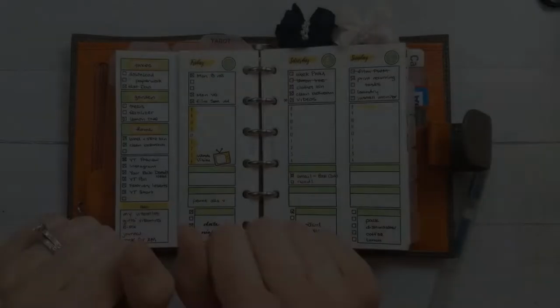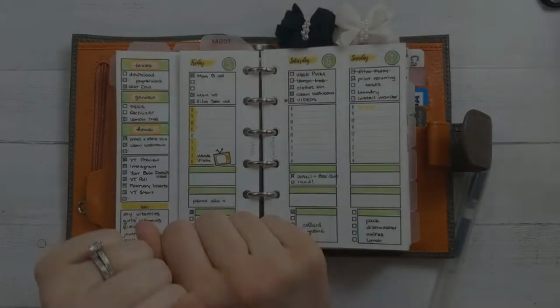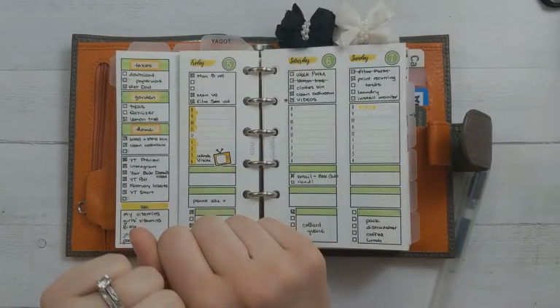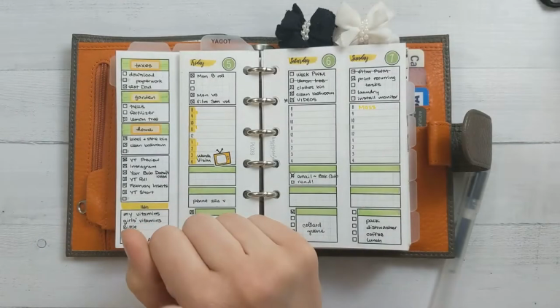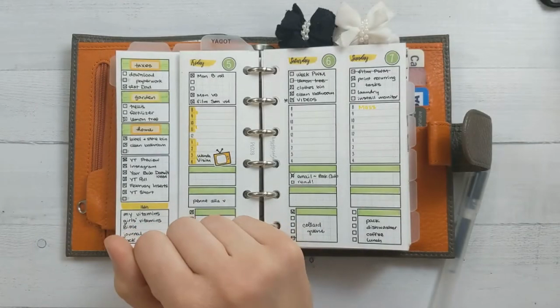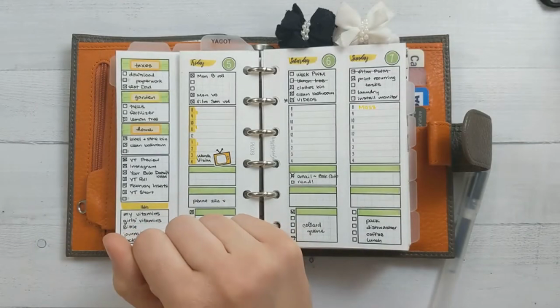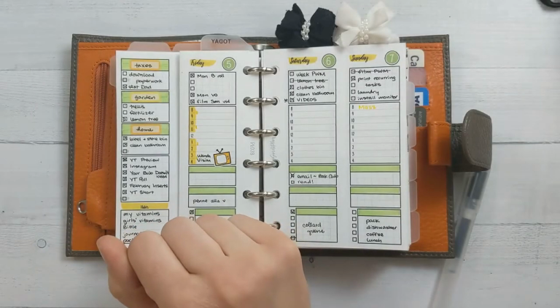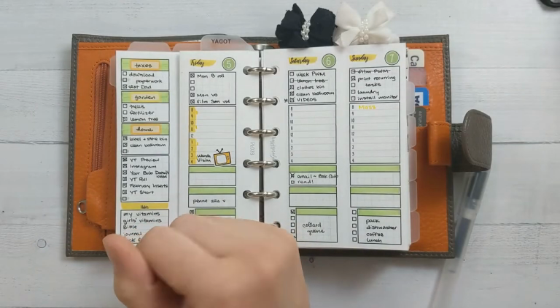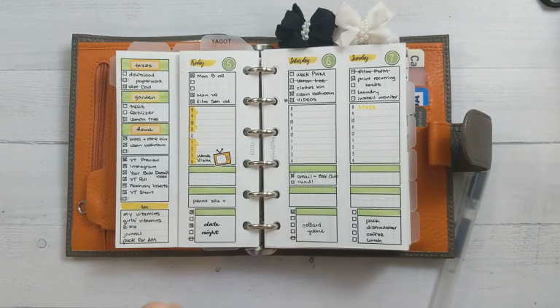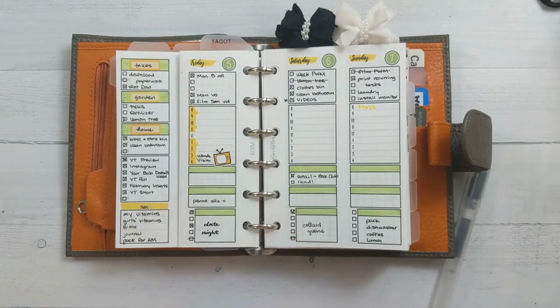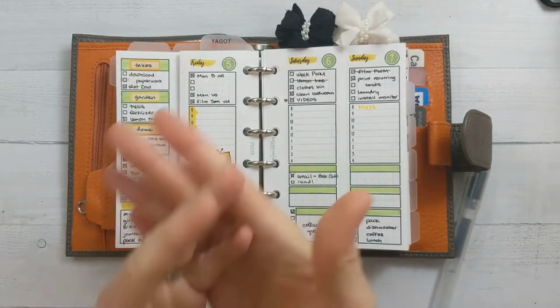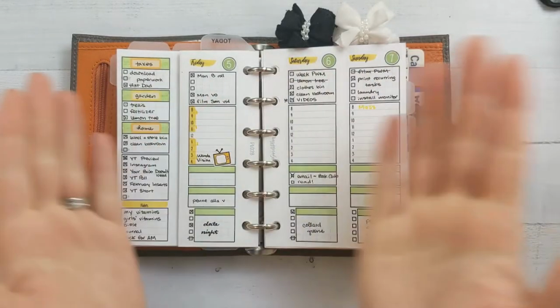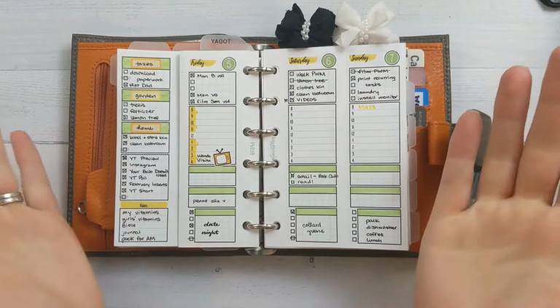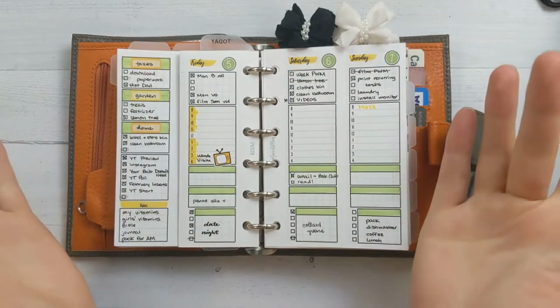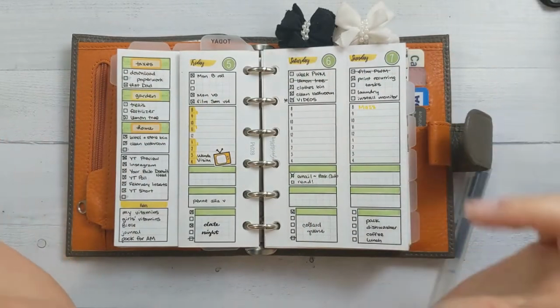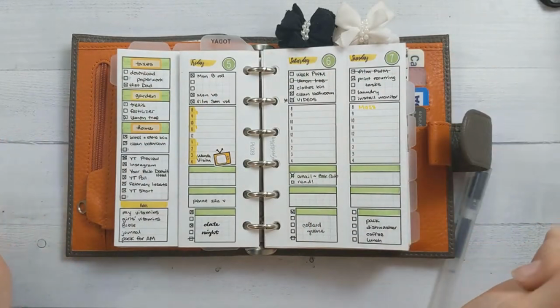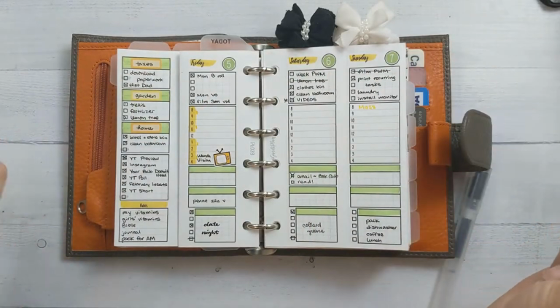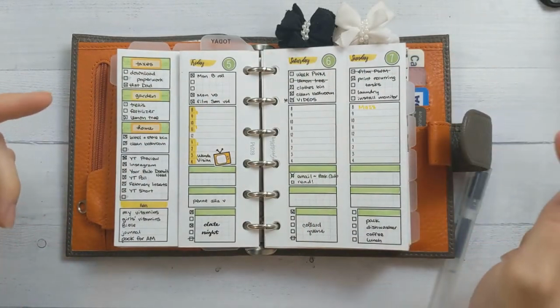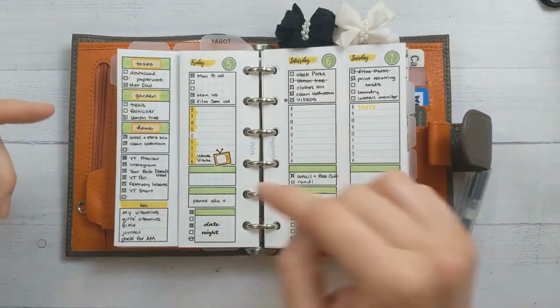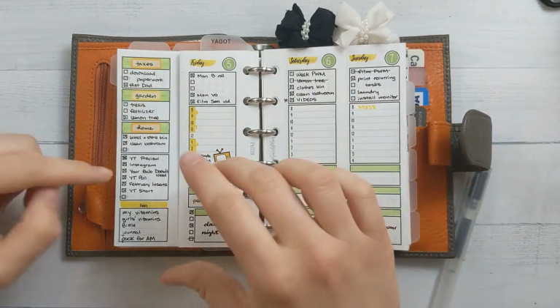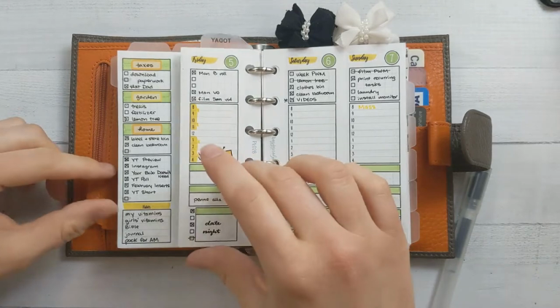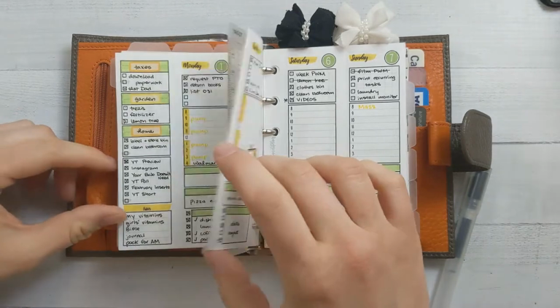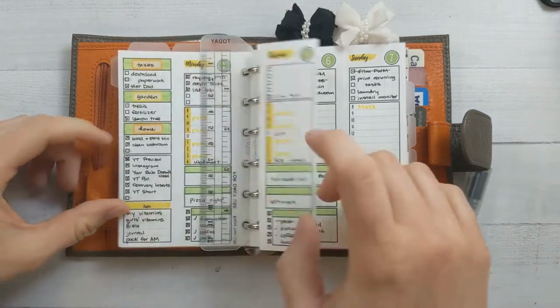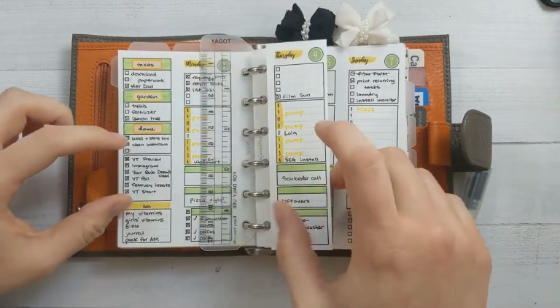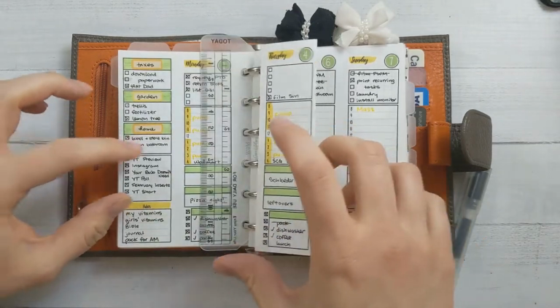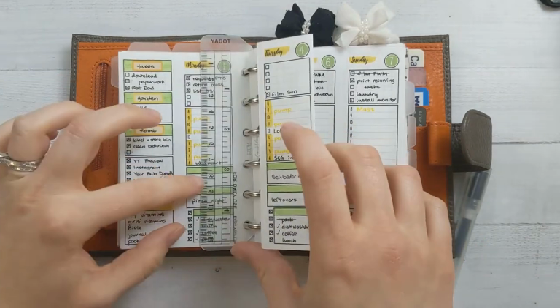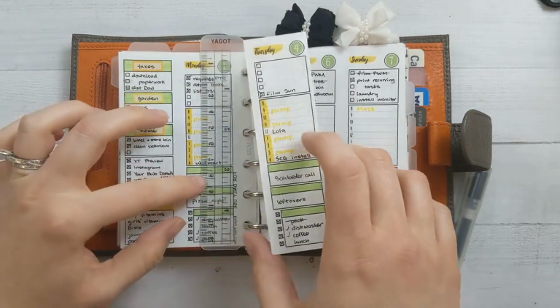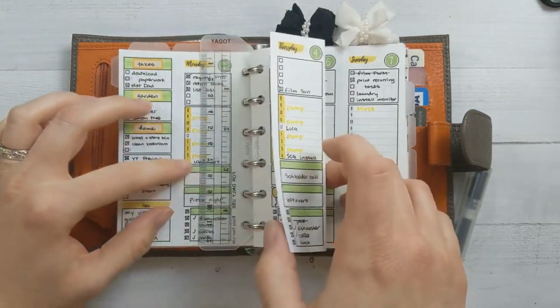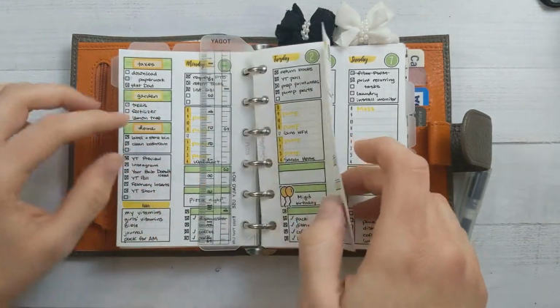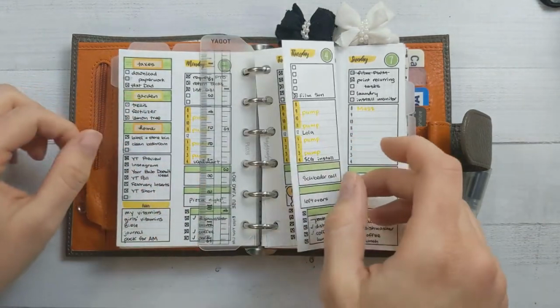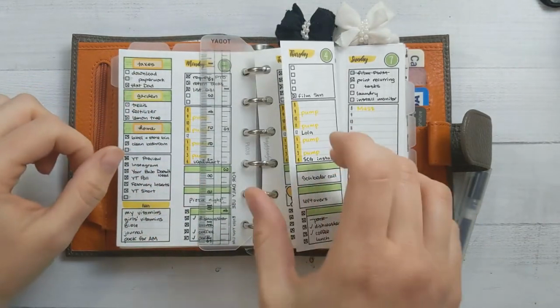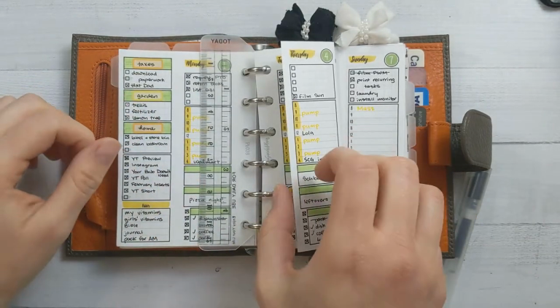Hey guys and welcome back to Ganshee Plans! Today is a weekly plan with me. First we'll take a look at this last week — the first week of March.